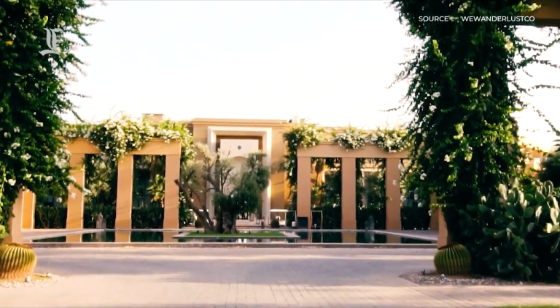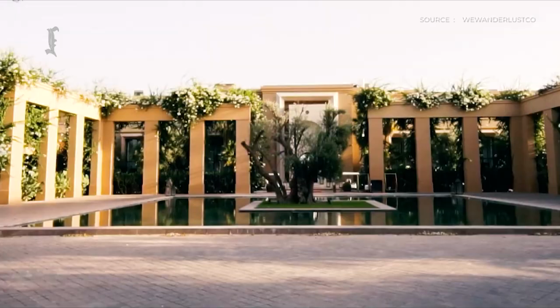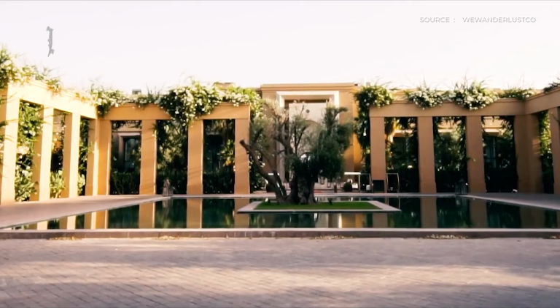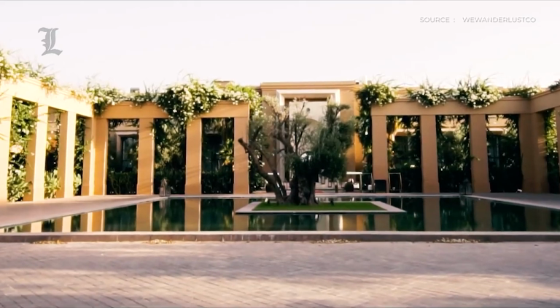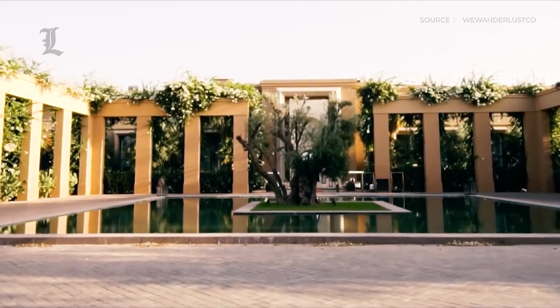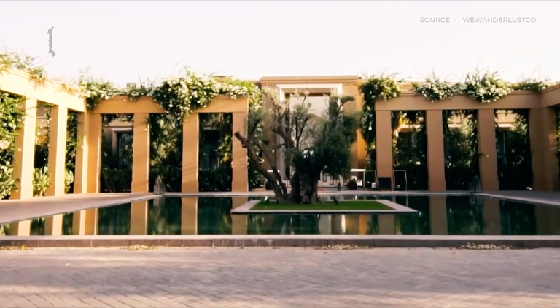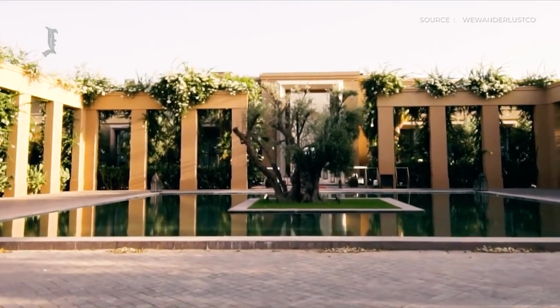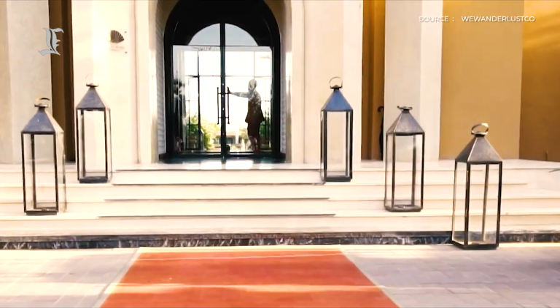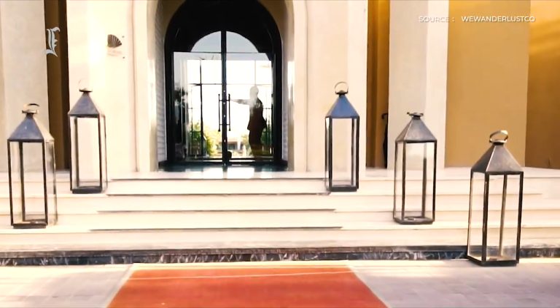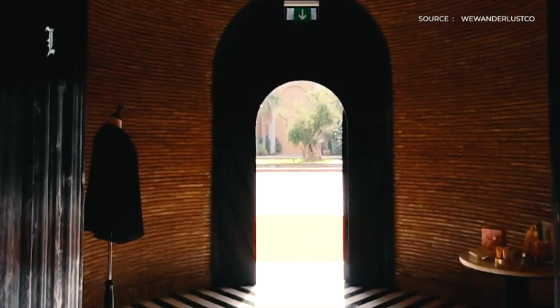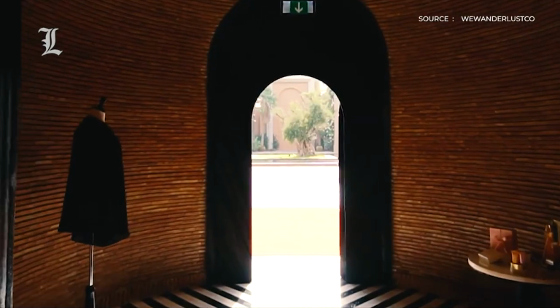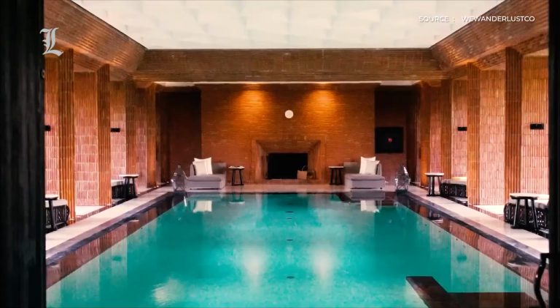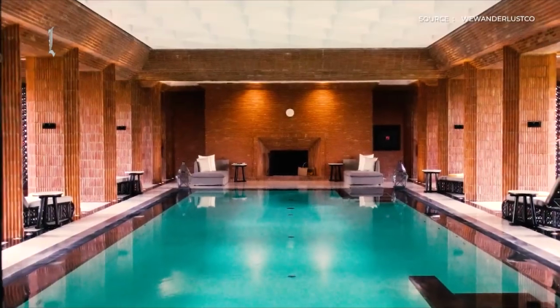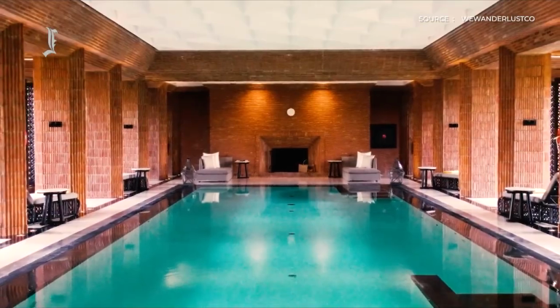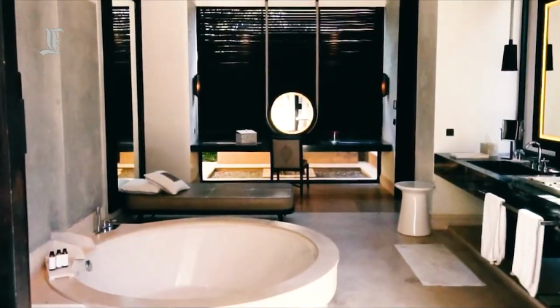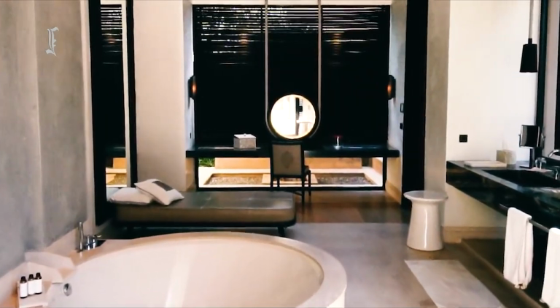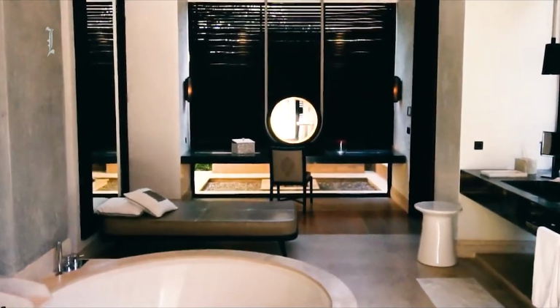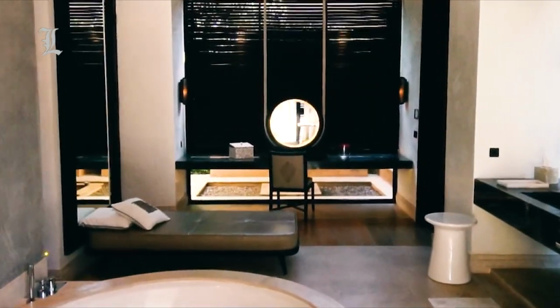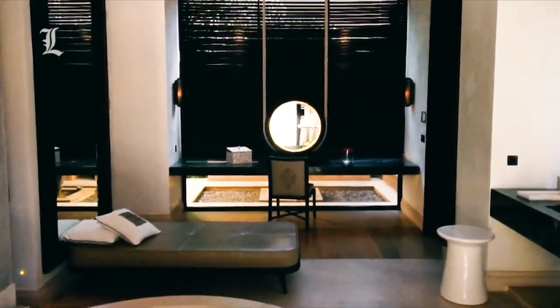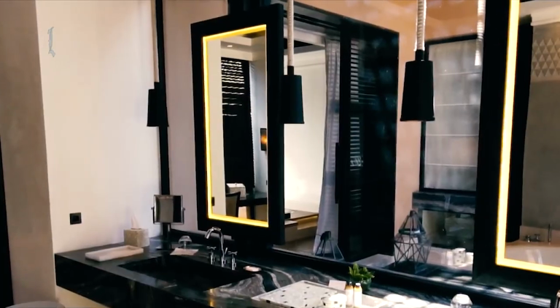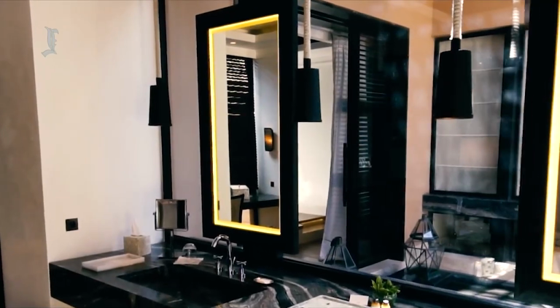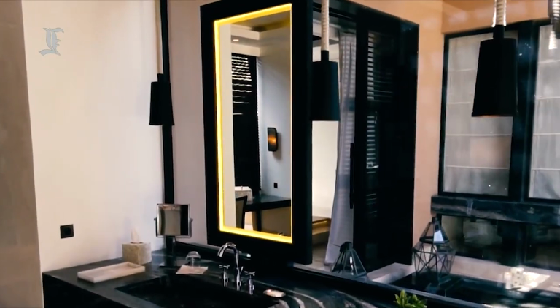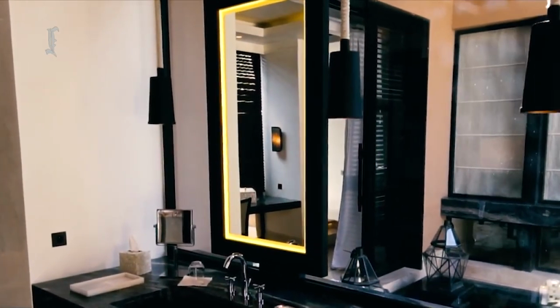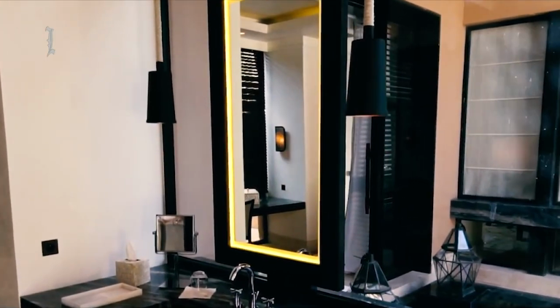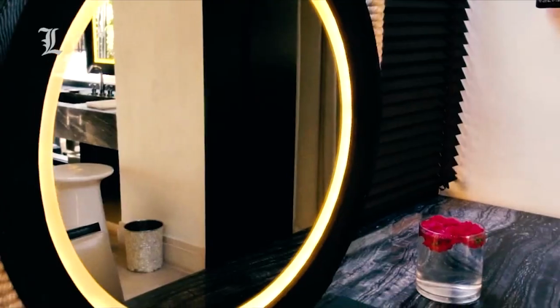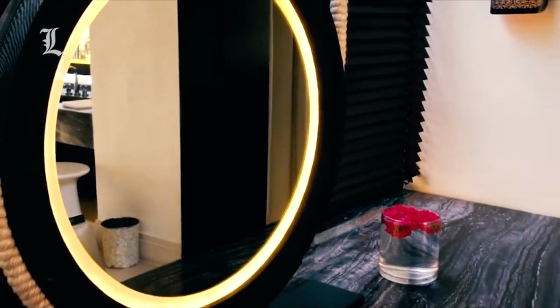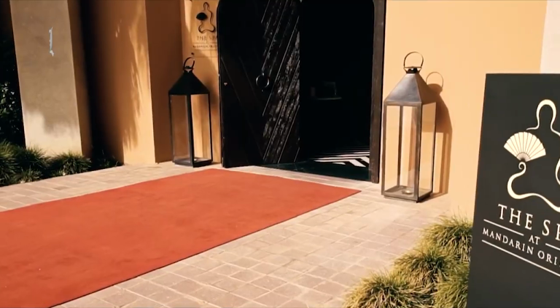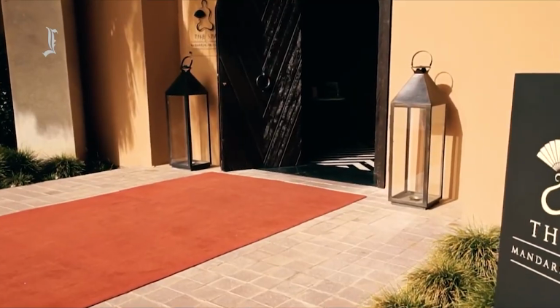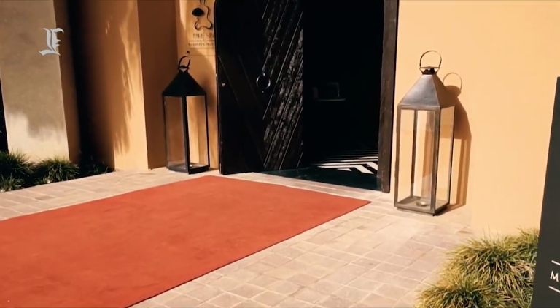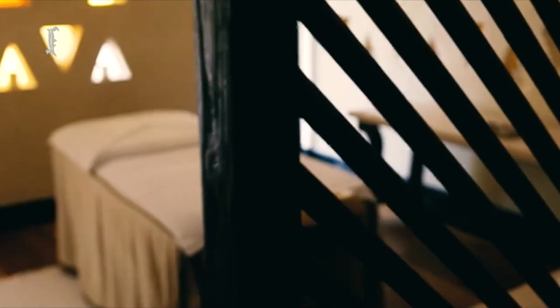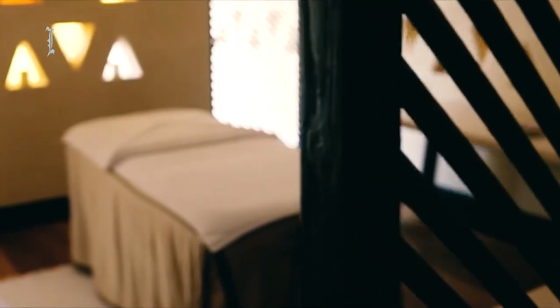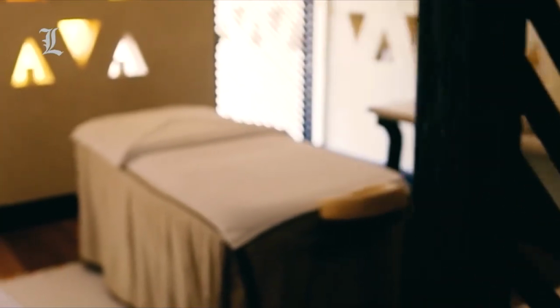There are the villas — spacious, peaceful, walled havens — with their own proper-sized plunge pools, calm decor, and vast bathrooms with bathtubs big enough to swim laps in. And the spa: enormous, beautiful, with the best hammam in town.